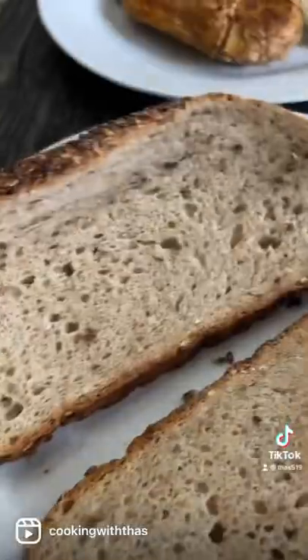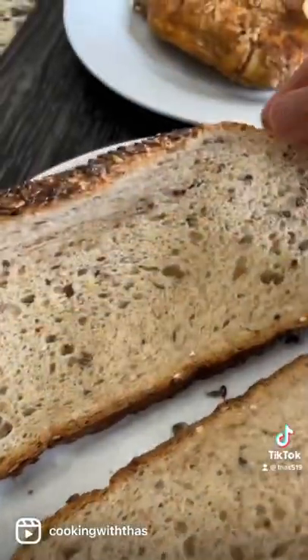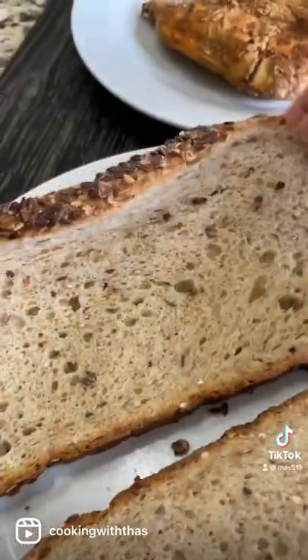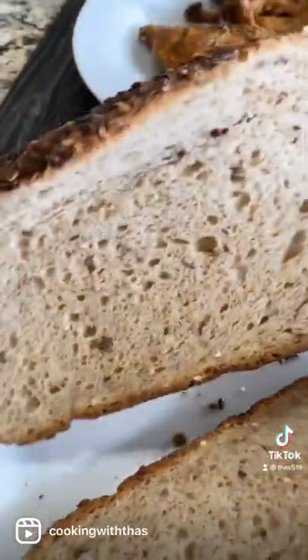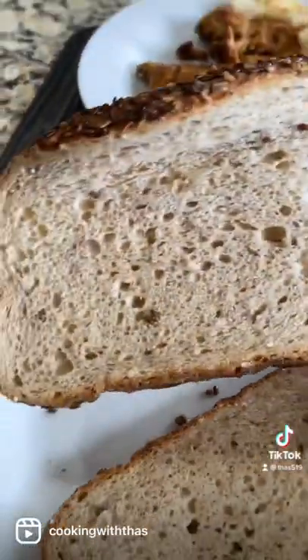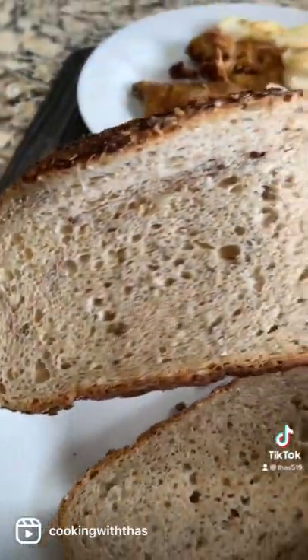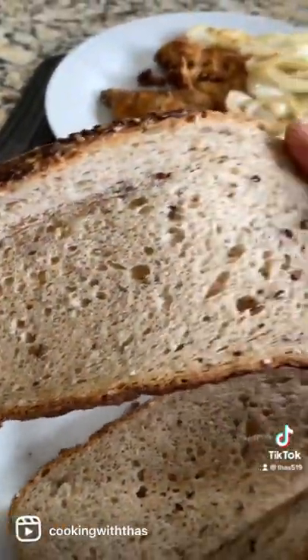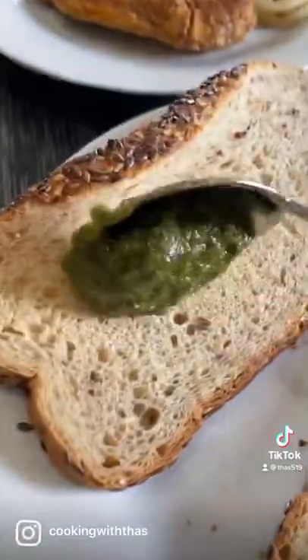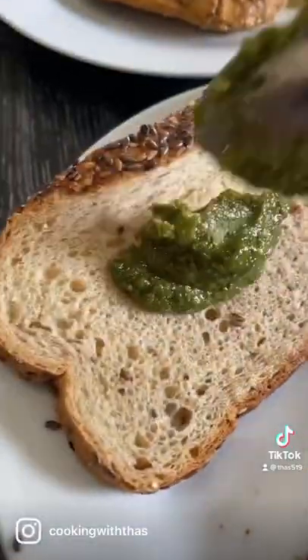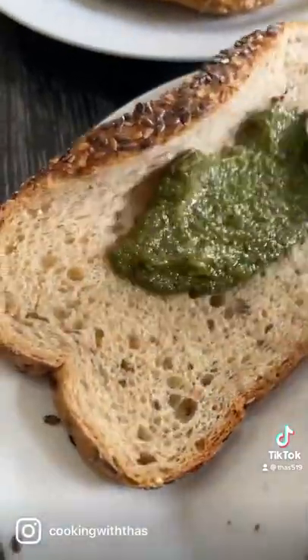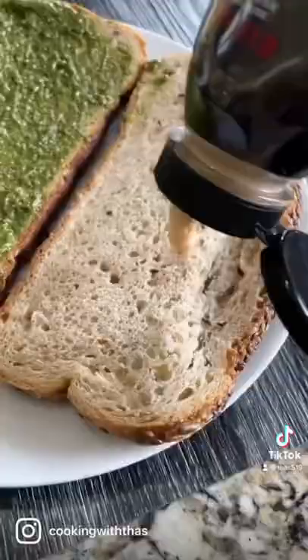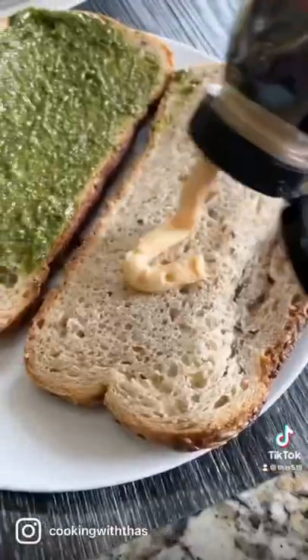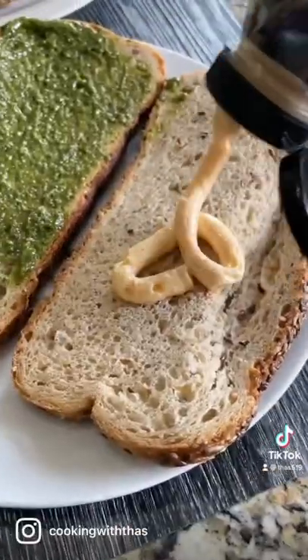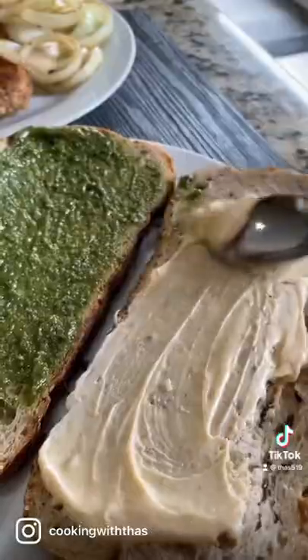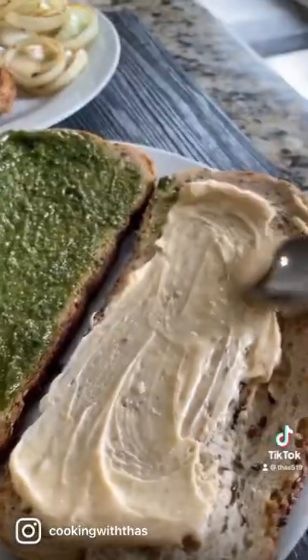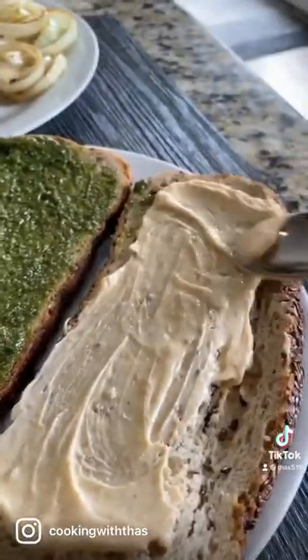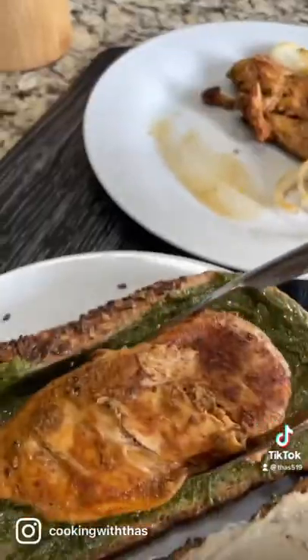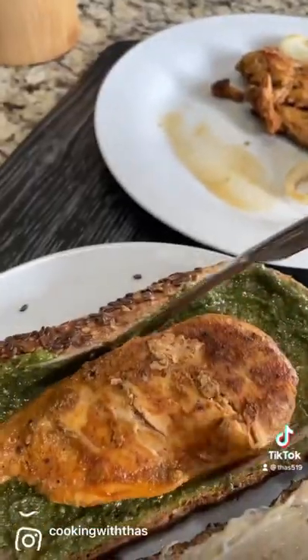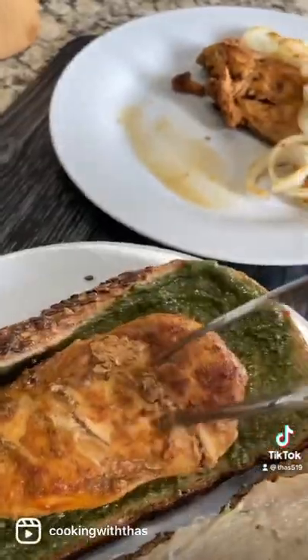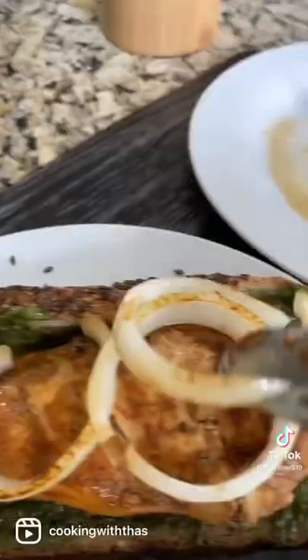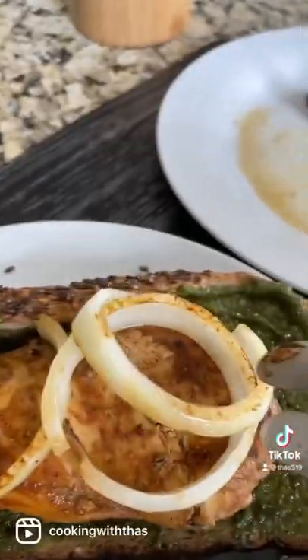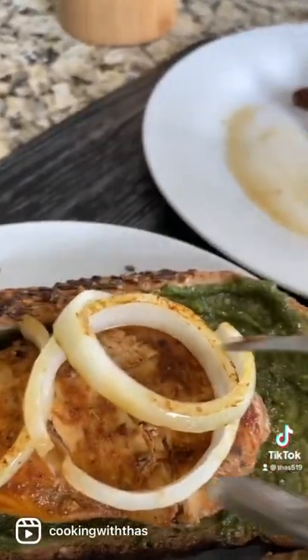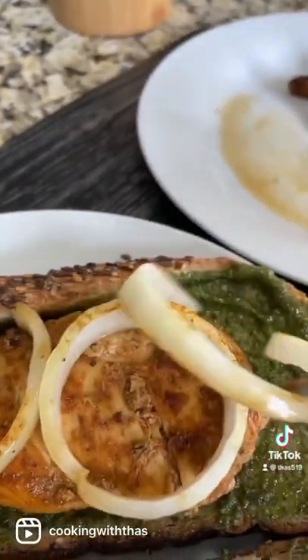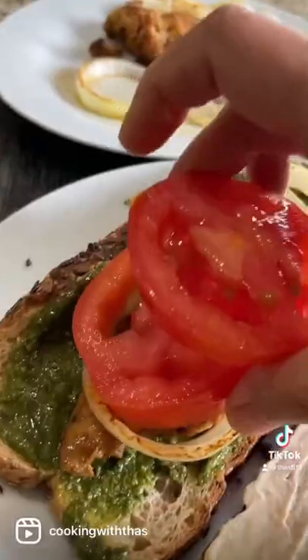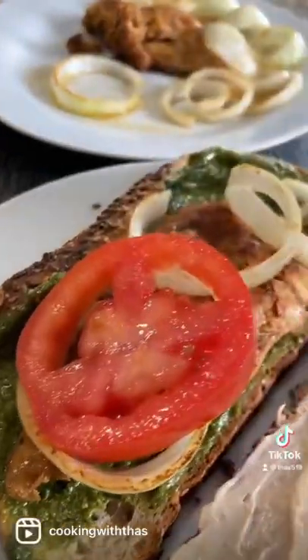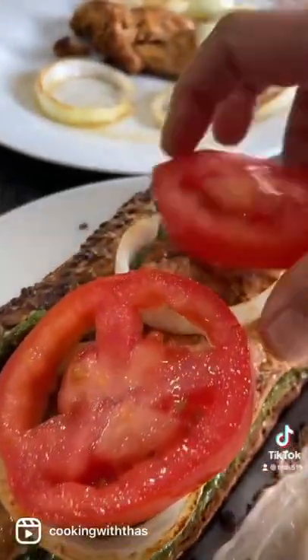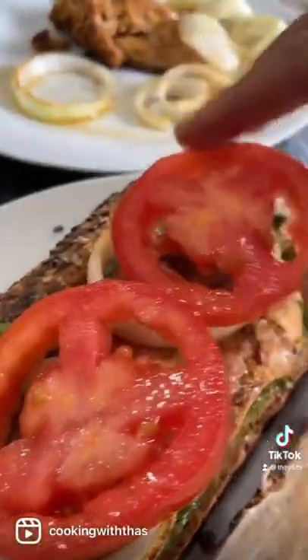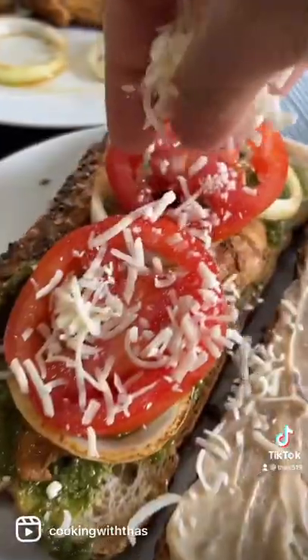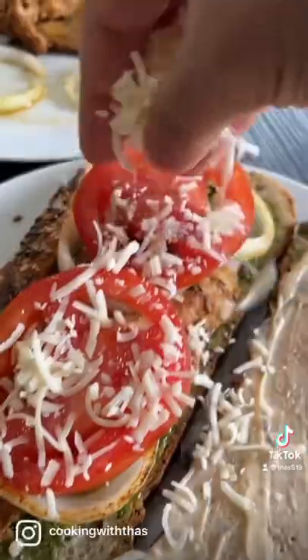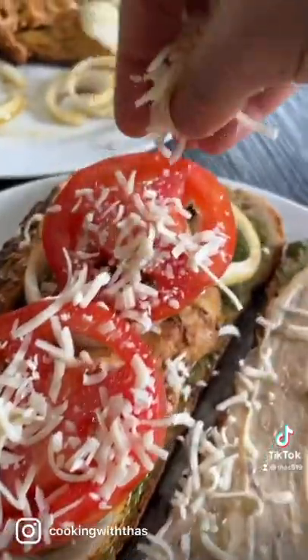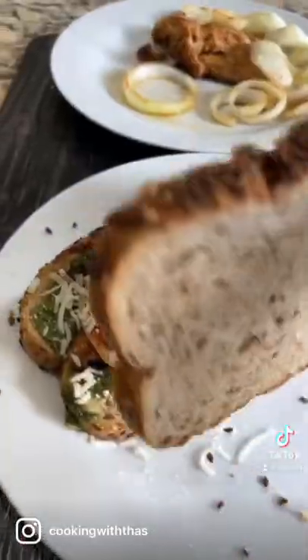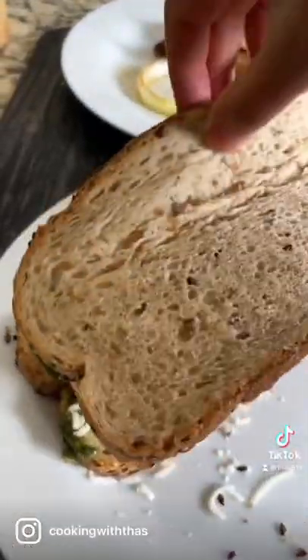I've taken sourdough bread — perfect for making panini. Smear with some basil pesto and chipotle mayo. Place the chicken, top with the cooked onions, tomatoes, and yes, gotta add cheese — cheddar cheese or parmesan cheese.